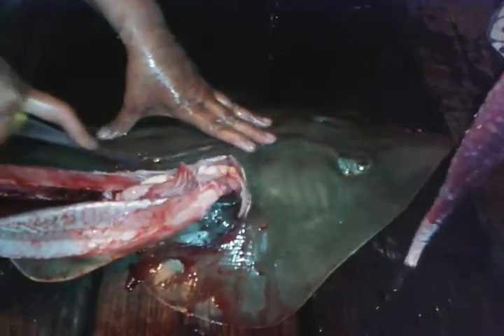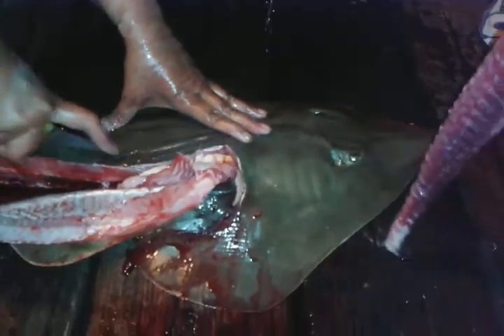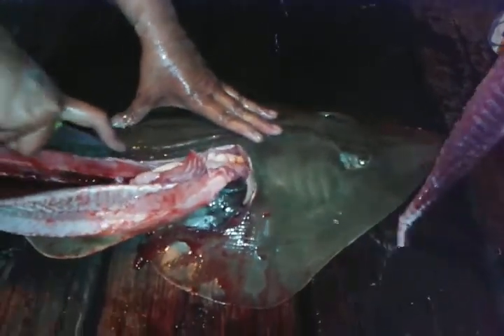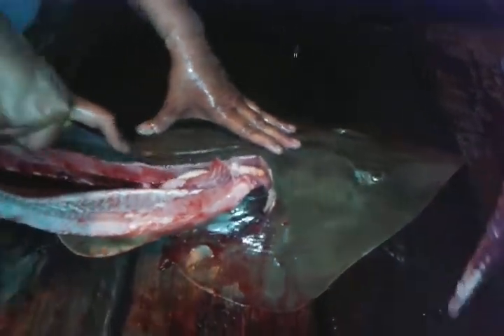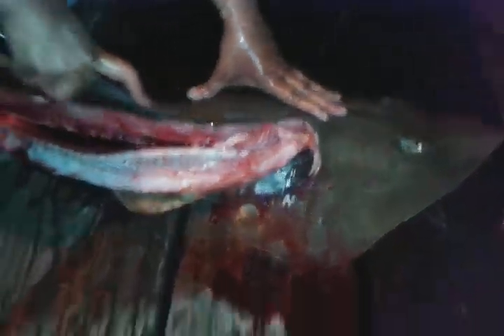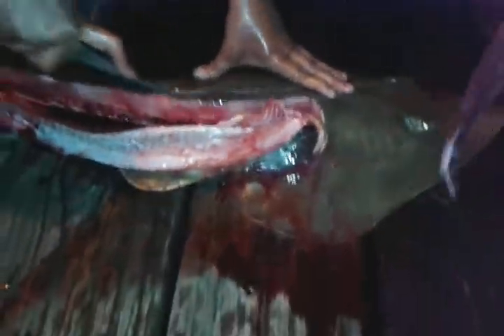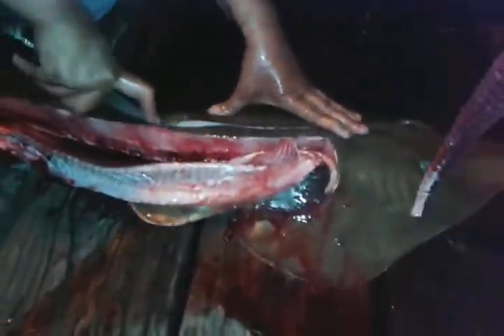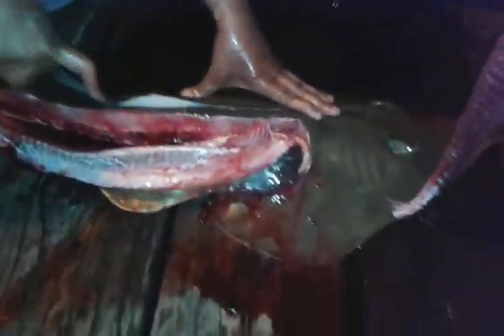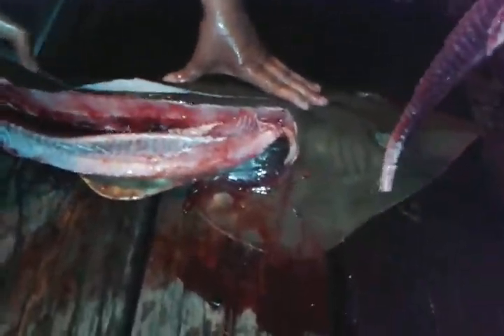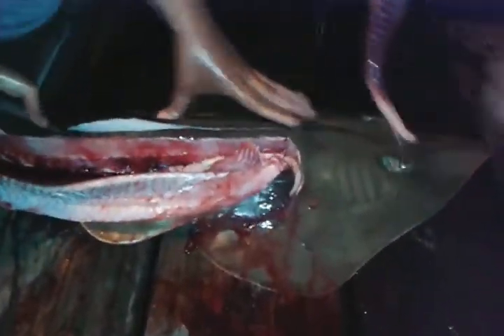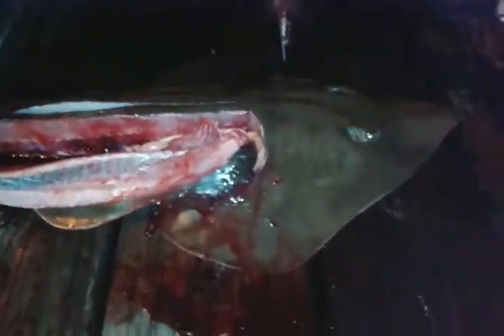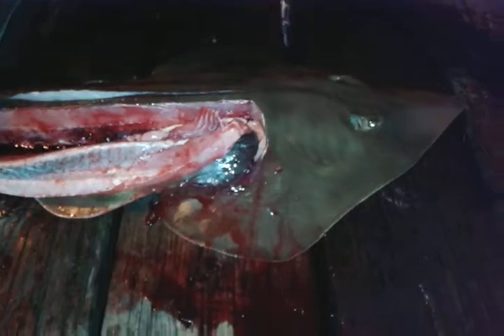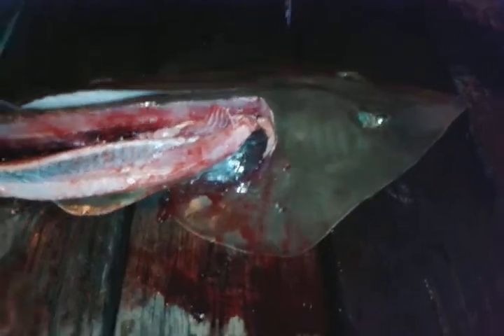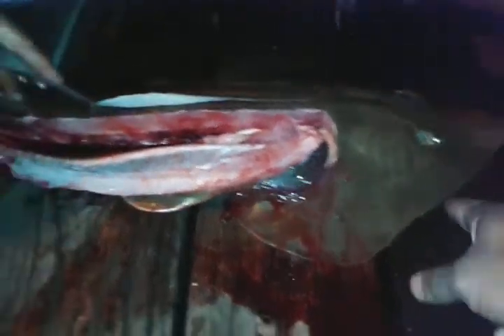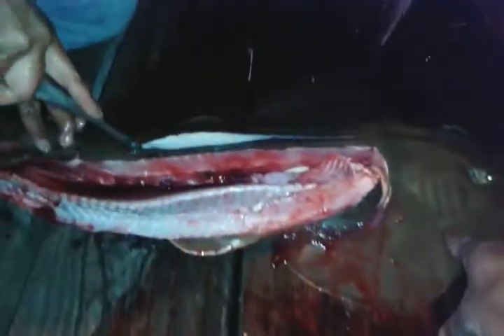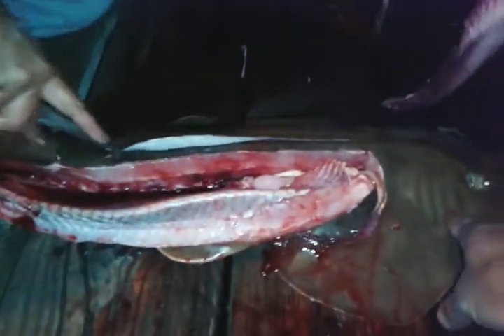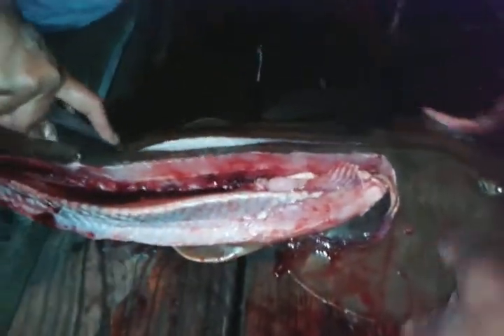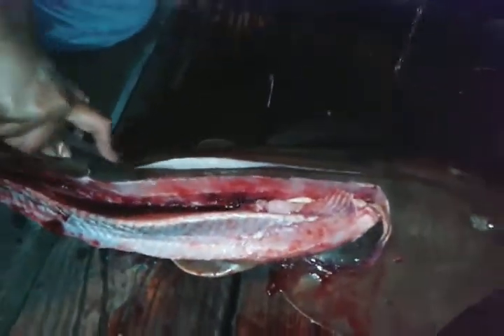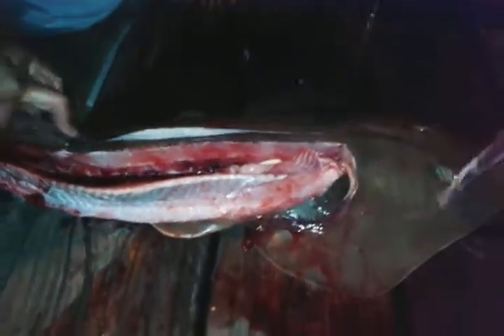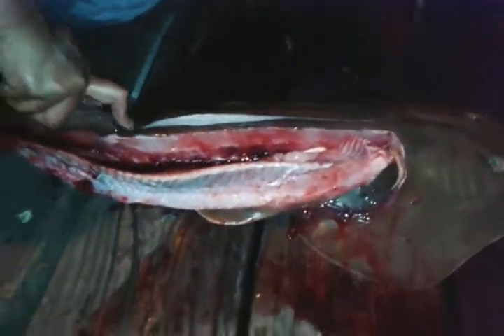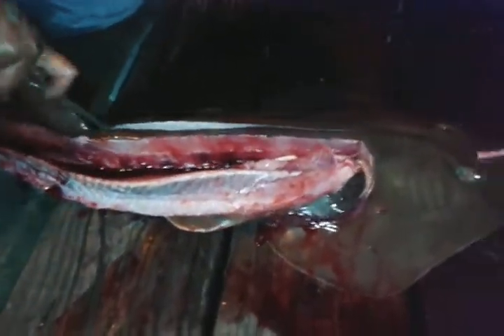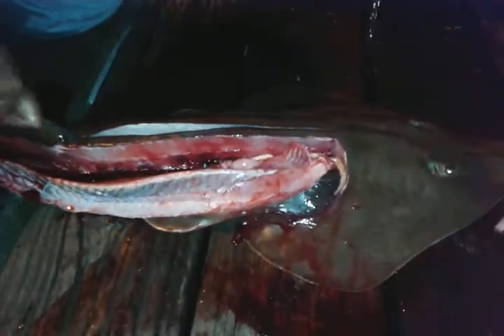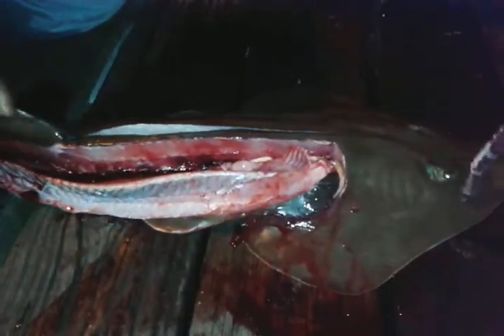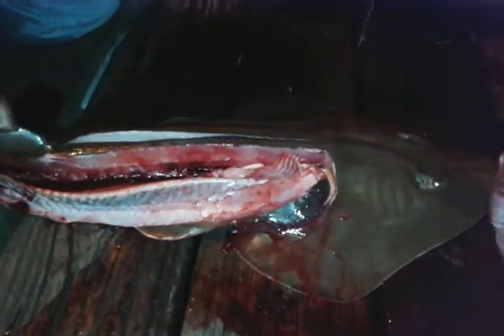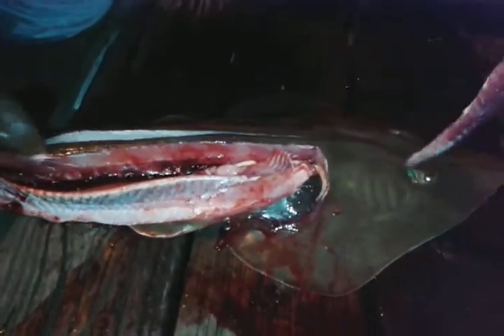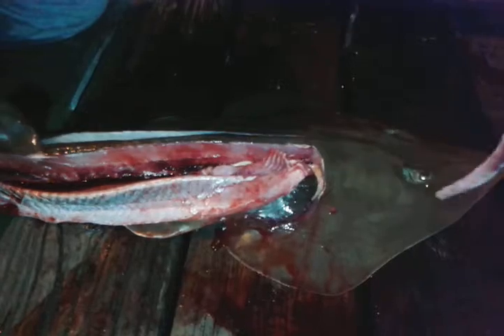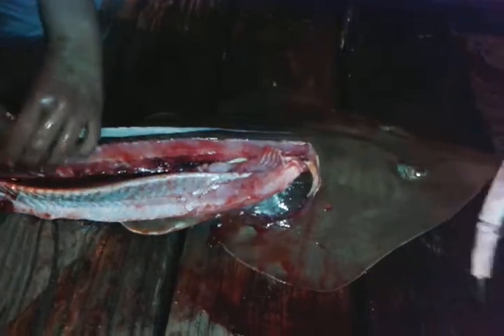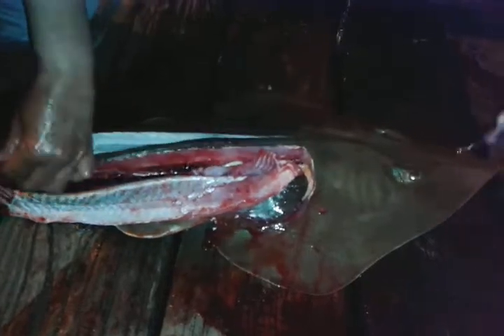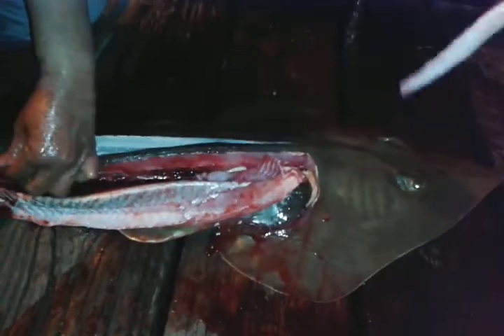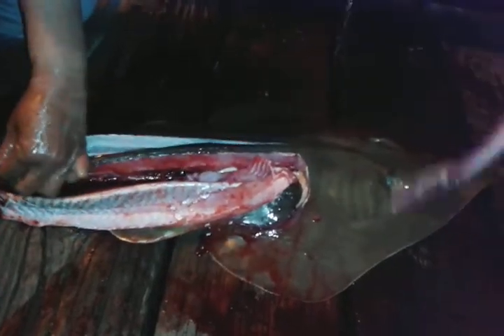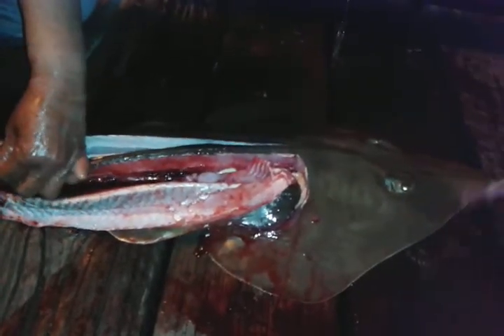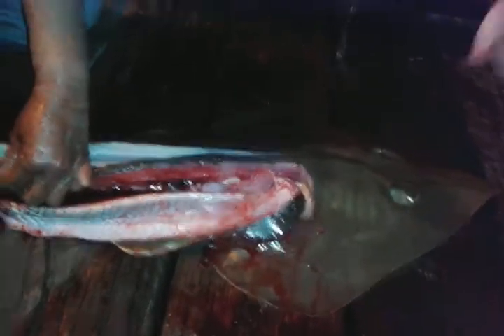He's still breathing. Like a different line. He's still breathing? Yeah. Wow. That's just muscle — attraction, huh? Right. Yeah, man.